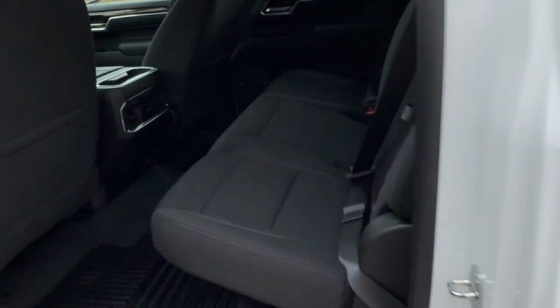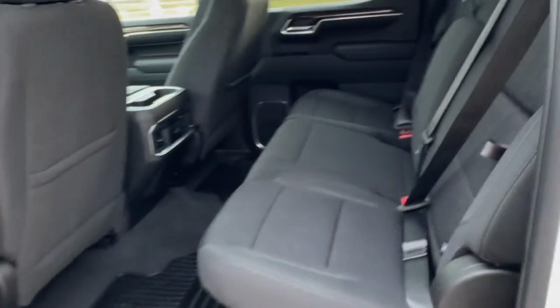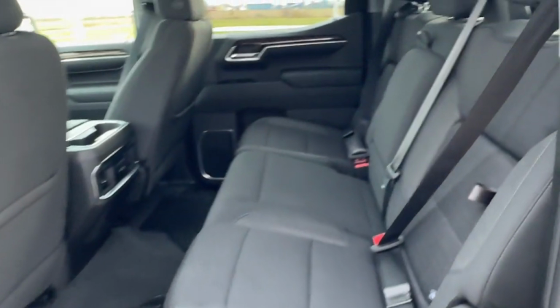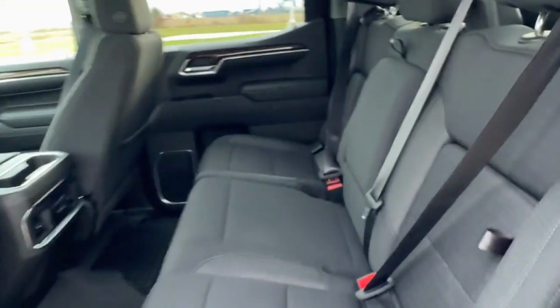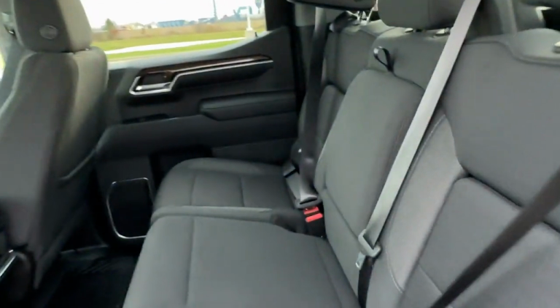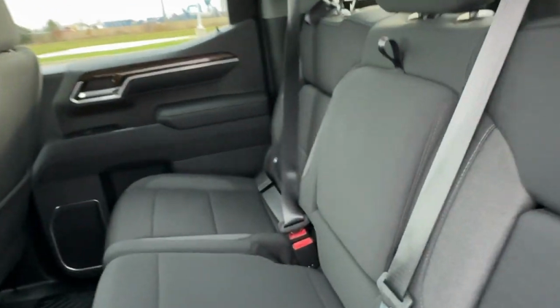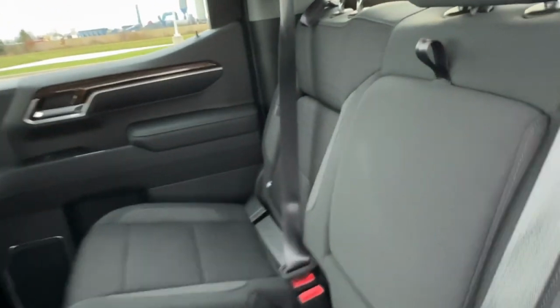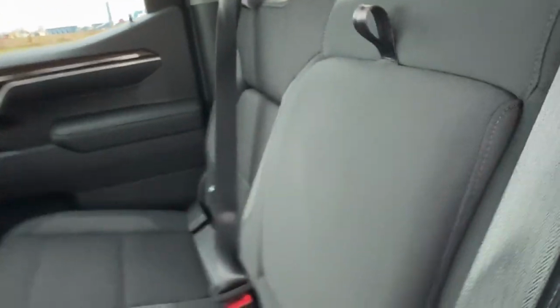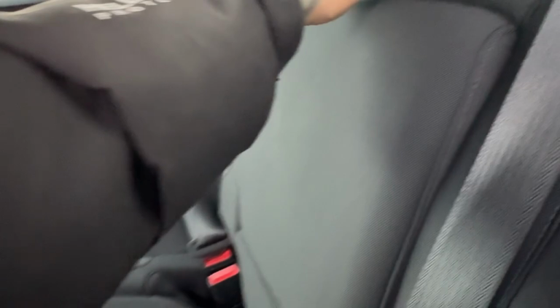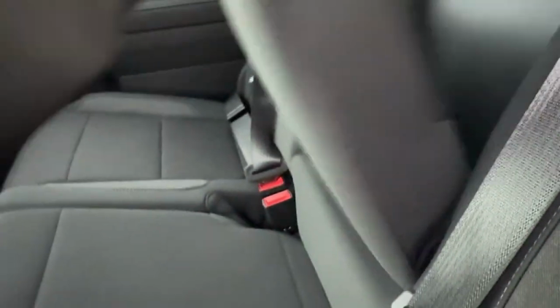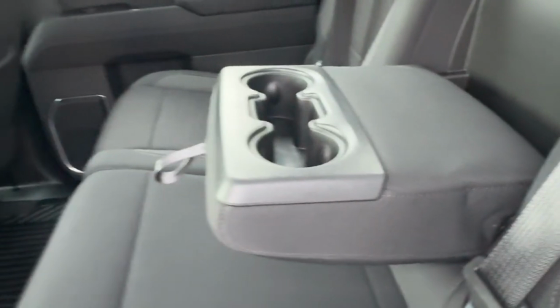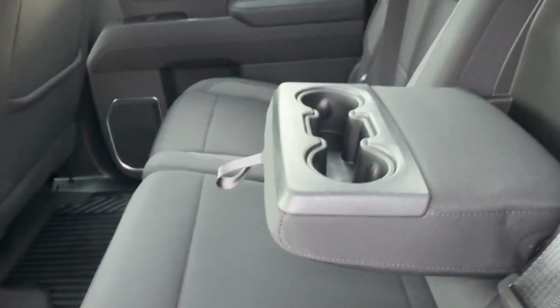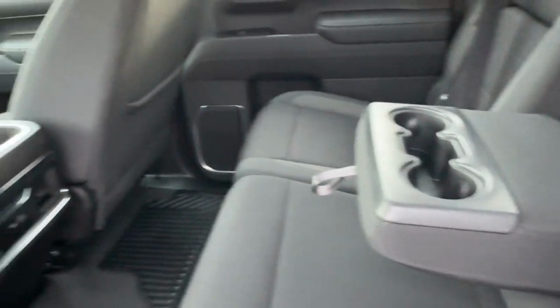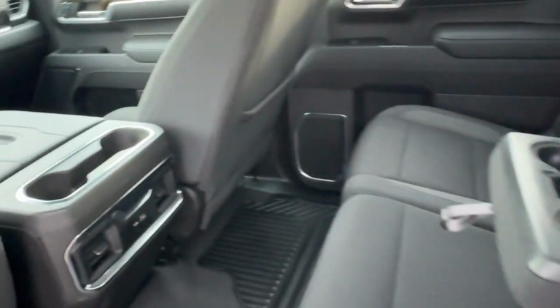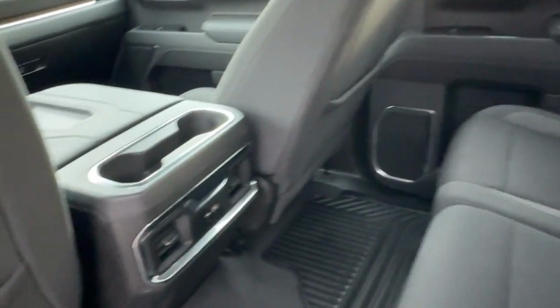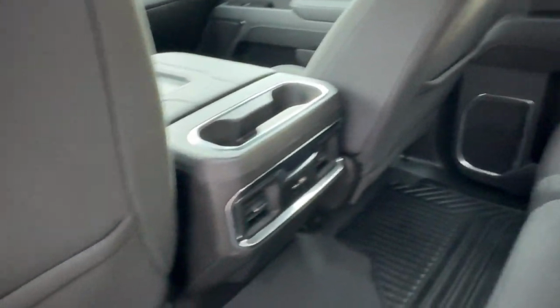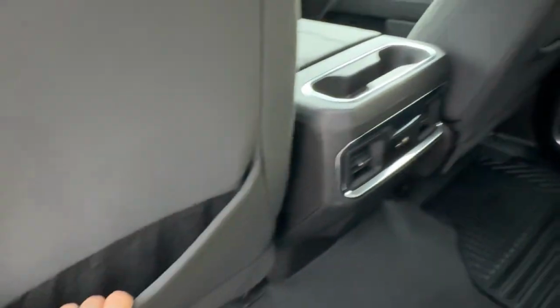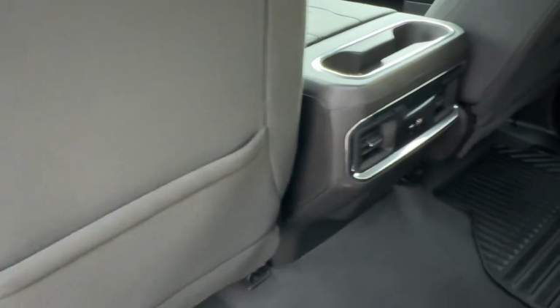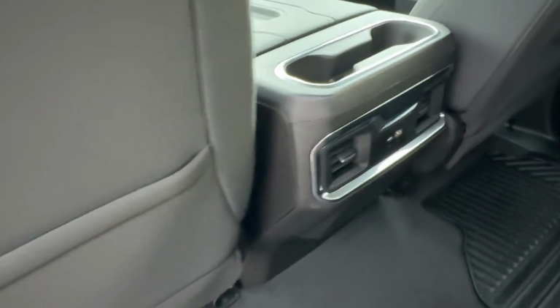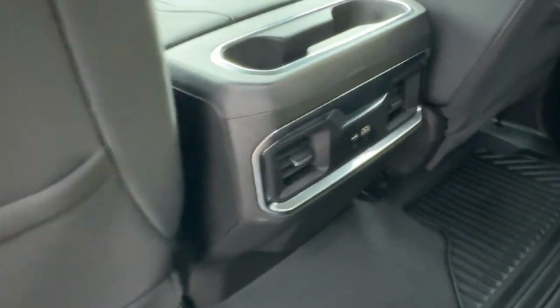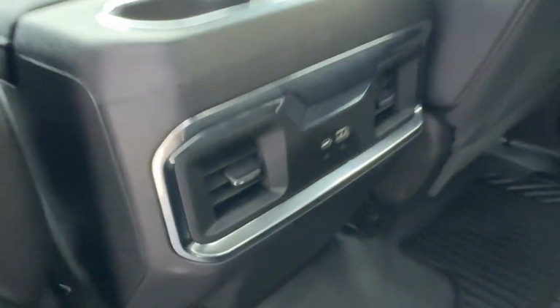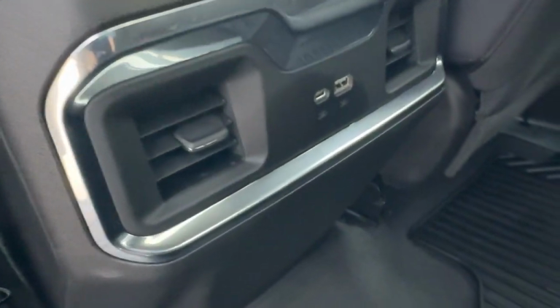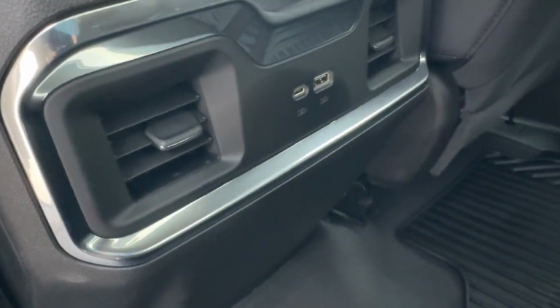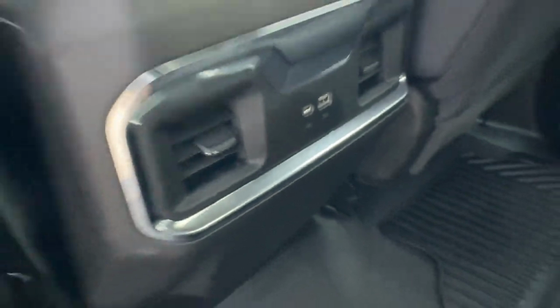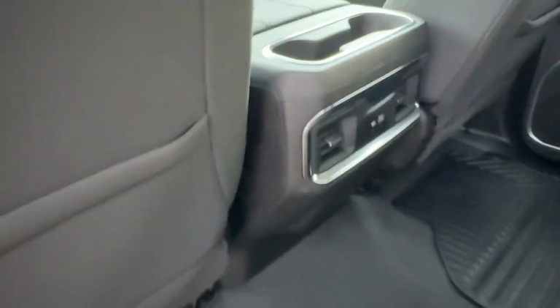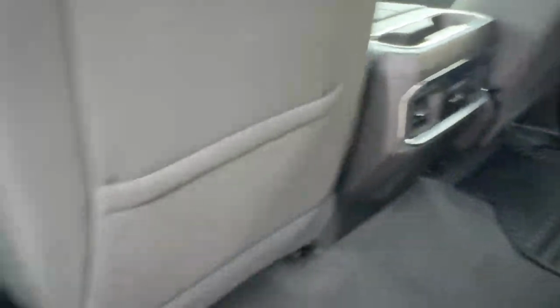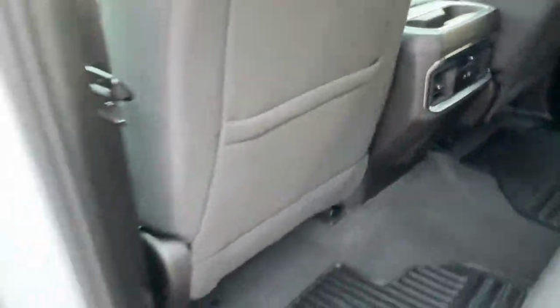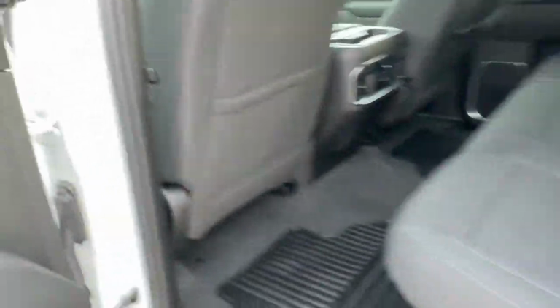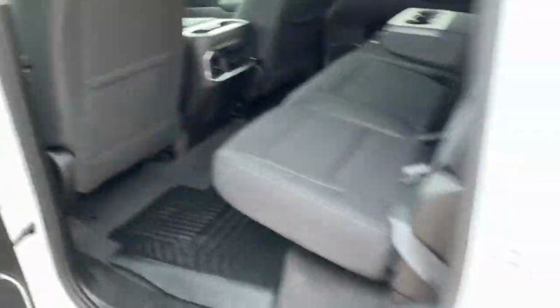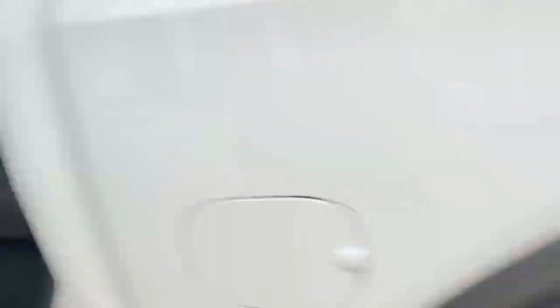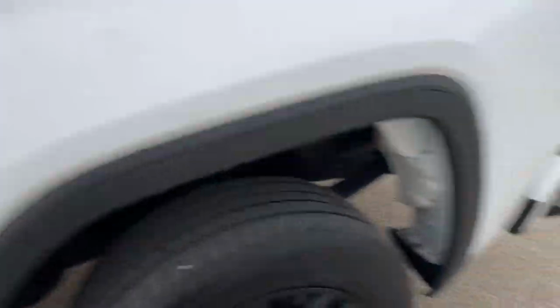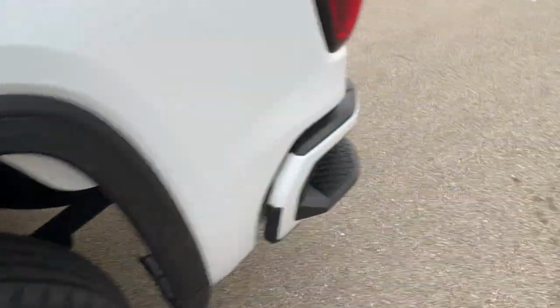Decent space in the back — seats three. You do have the fold-down cup holder slash armrest option. Extra storage on the back of each of the front seats, and a couple USB ports for charging devices for your passengers.